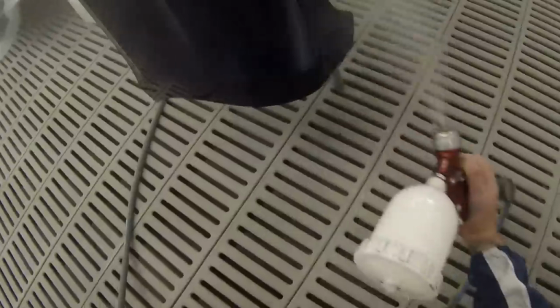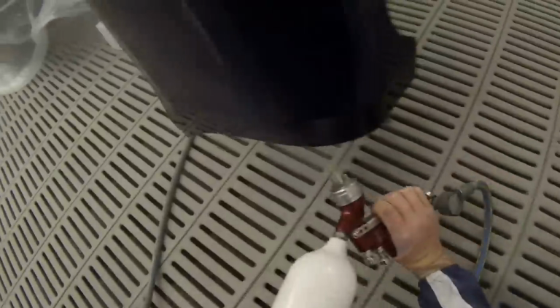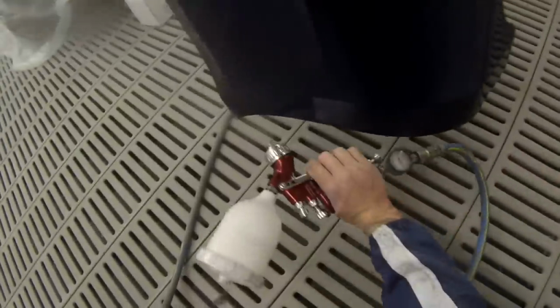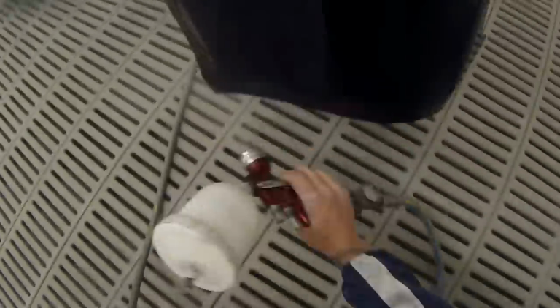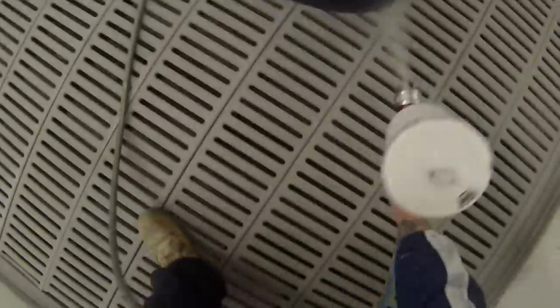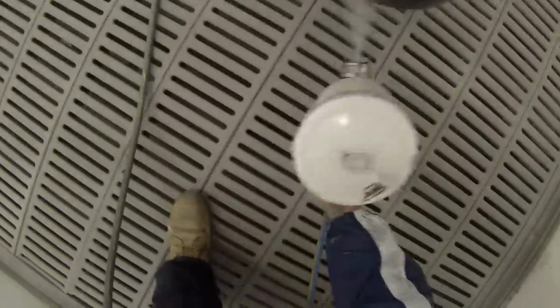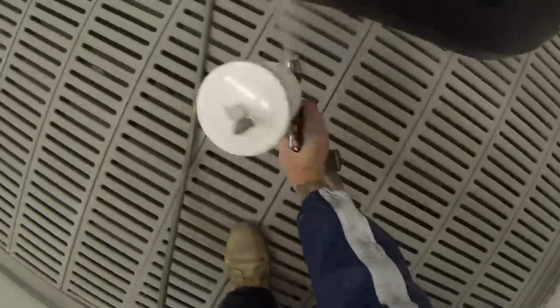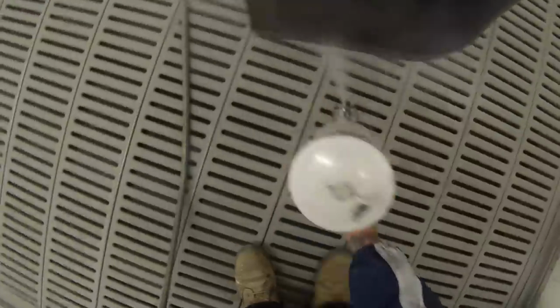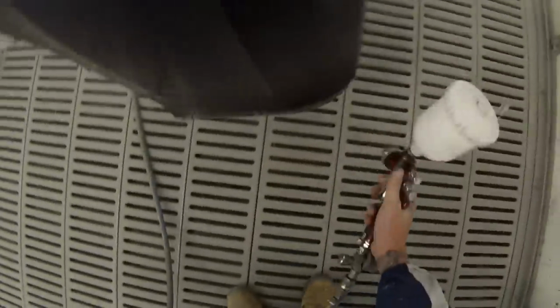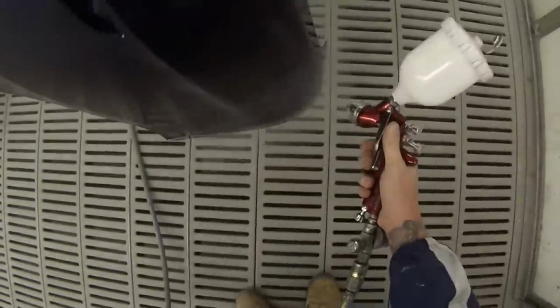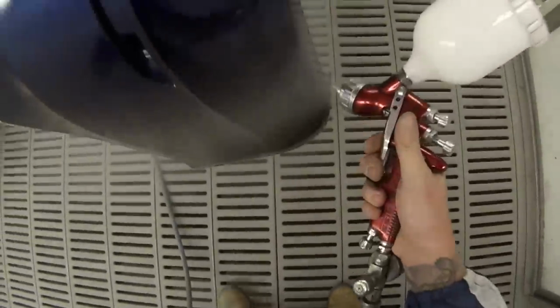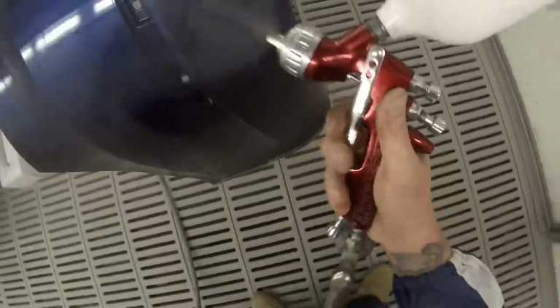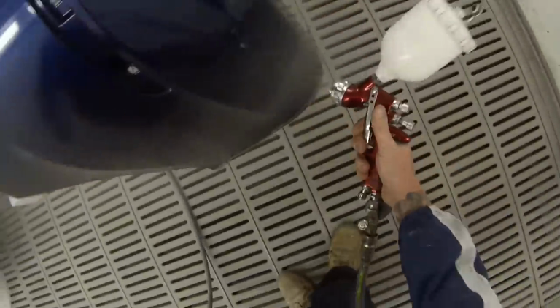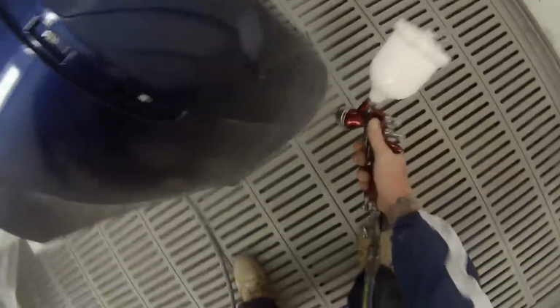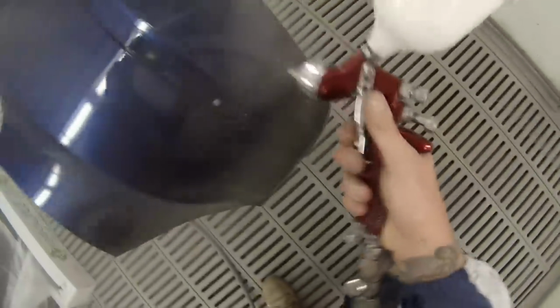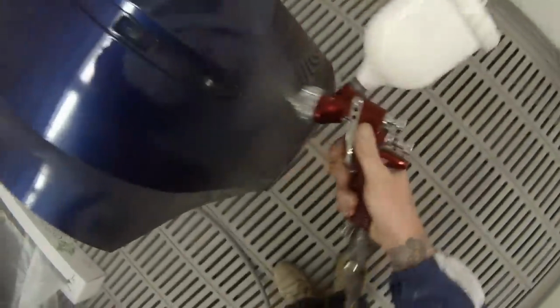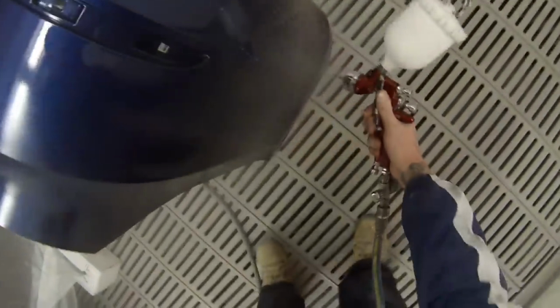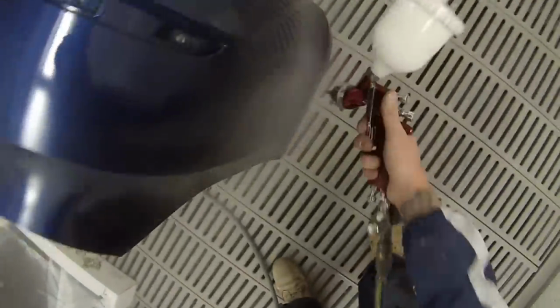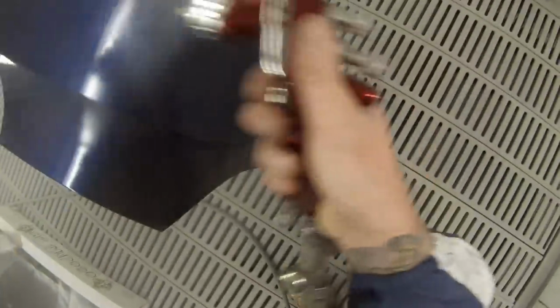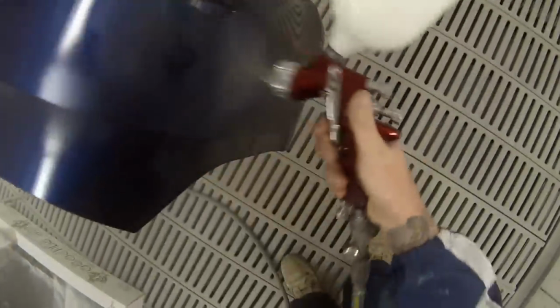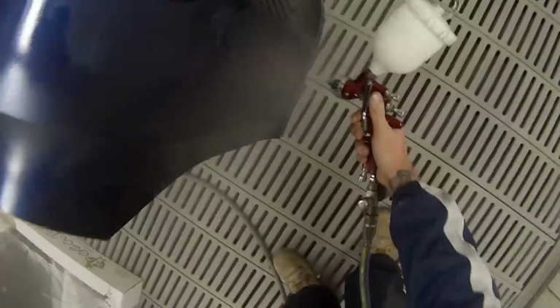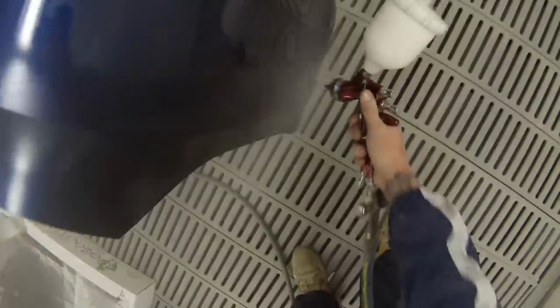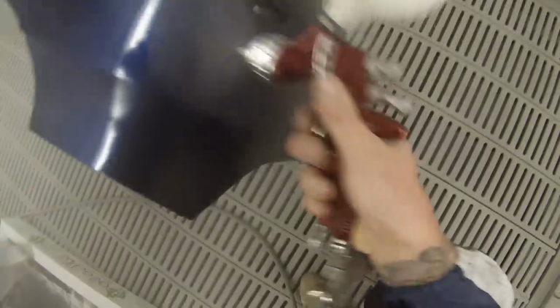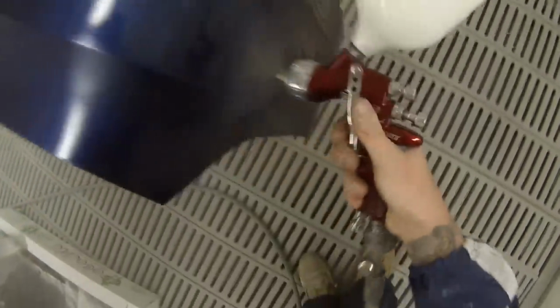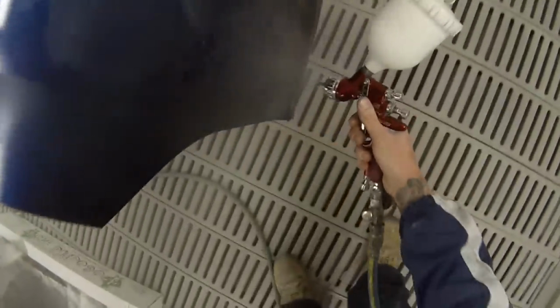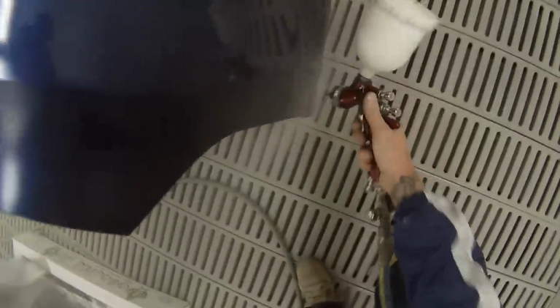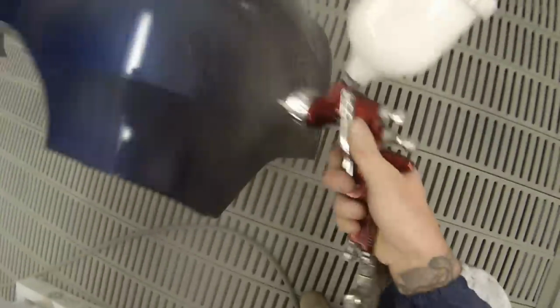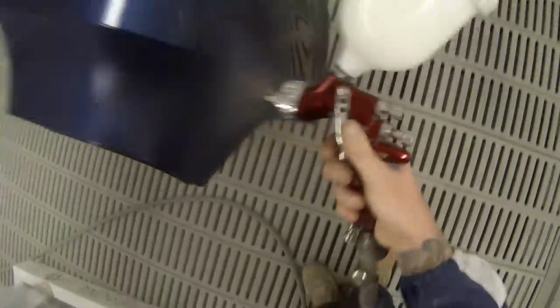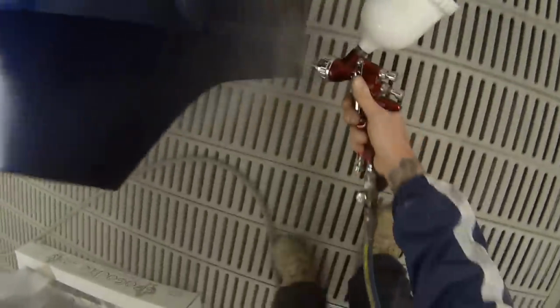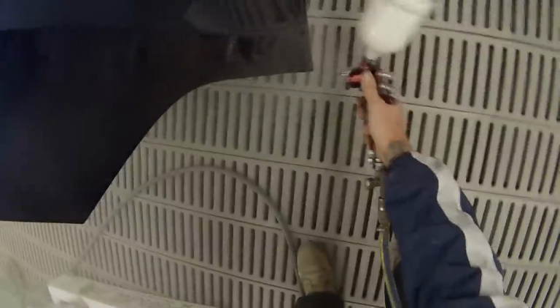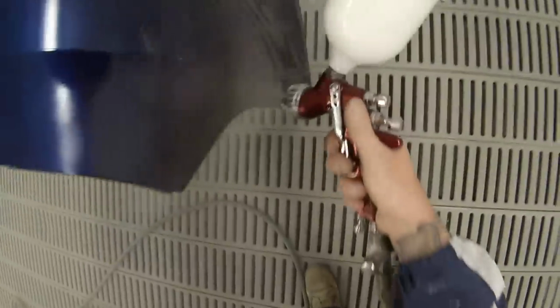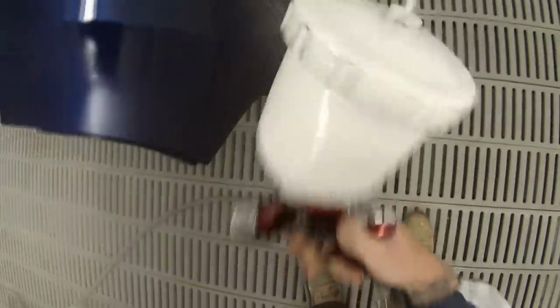You can also polish the paintwork the same day if necessary, but it's recommended to leave it overnight — leave it till the next day and then denib it and get any little bits of dust out of it.